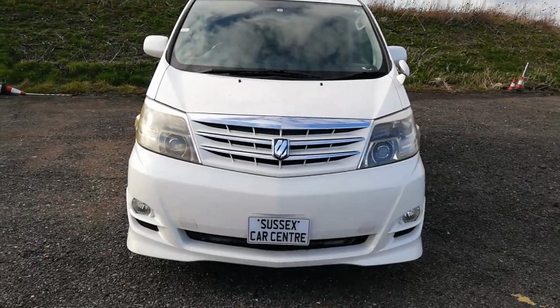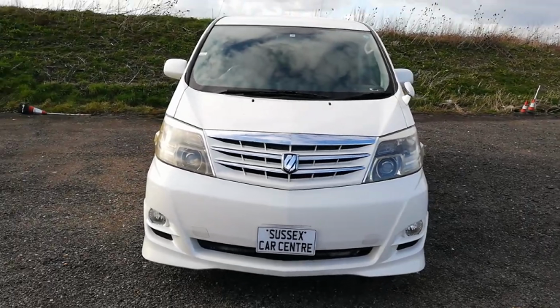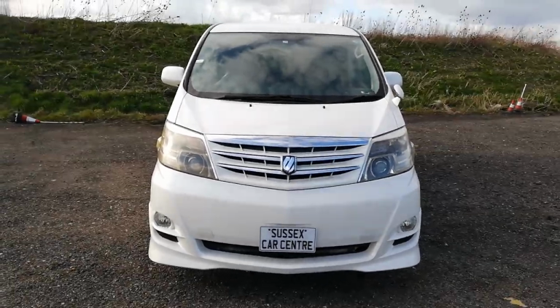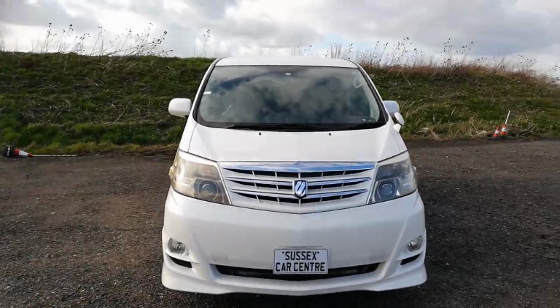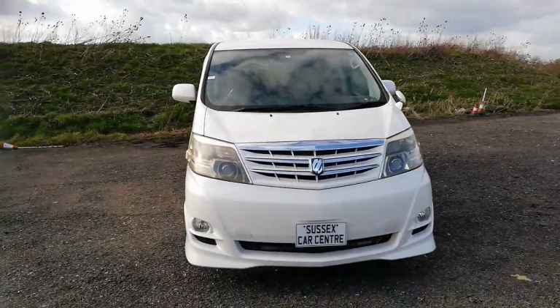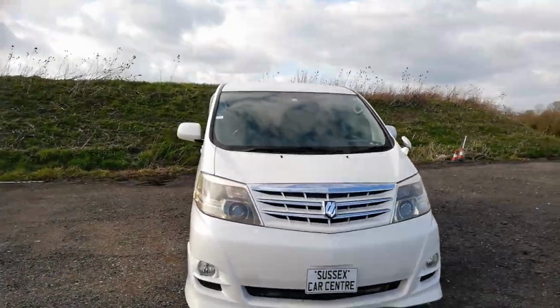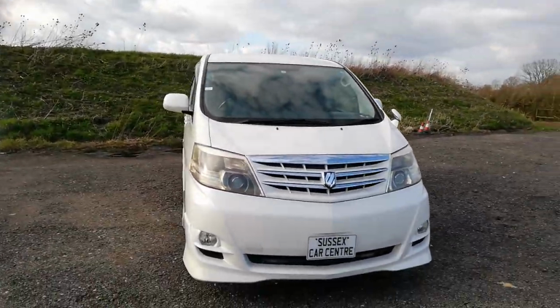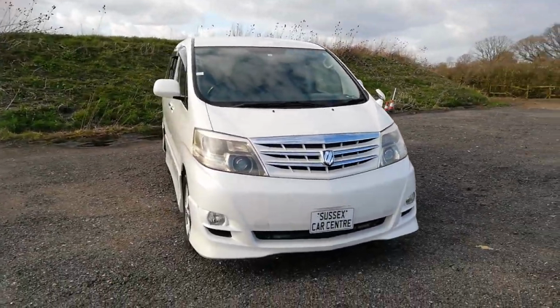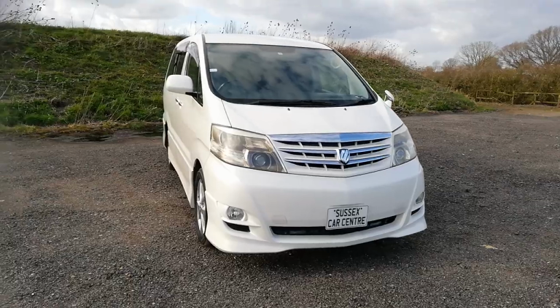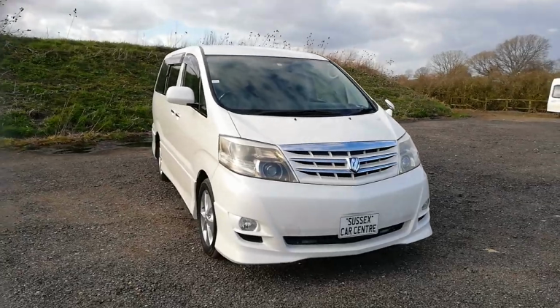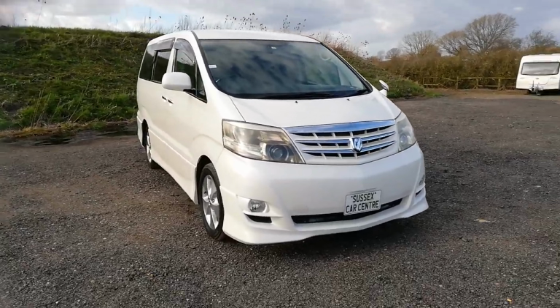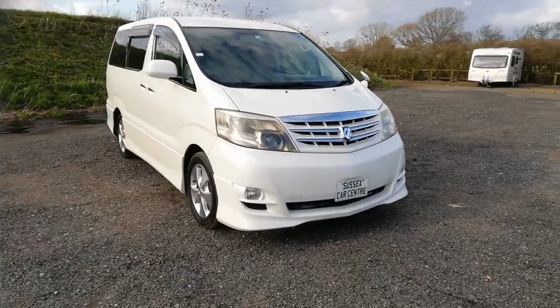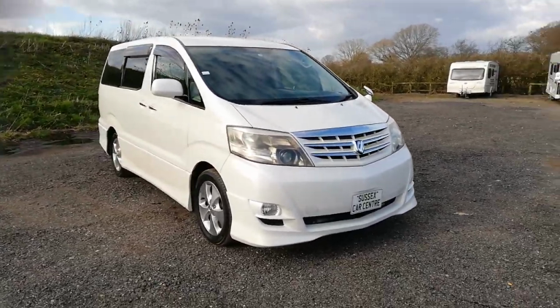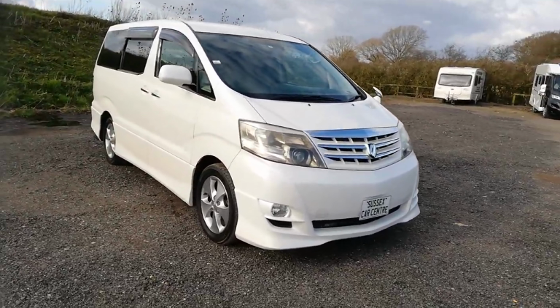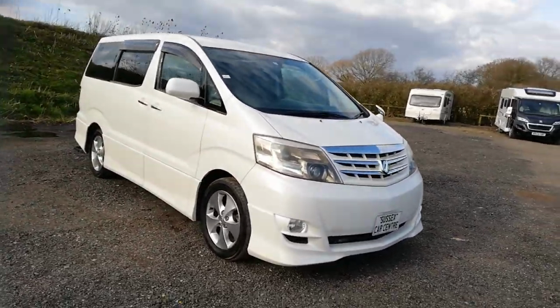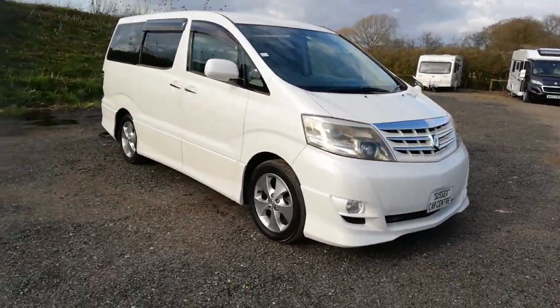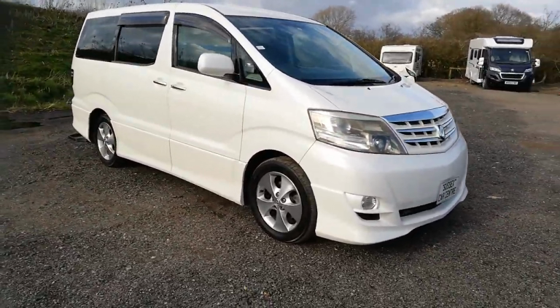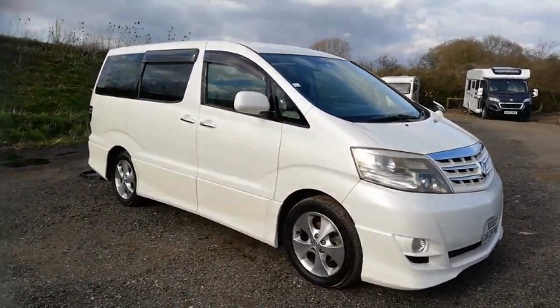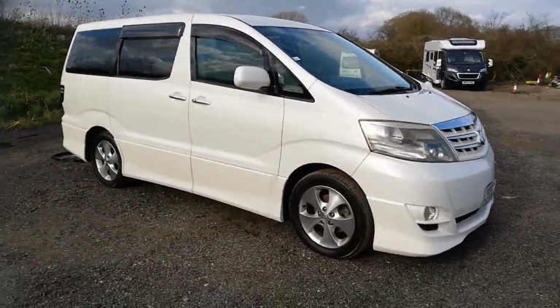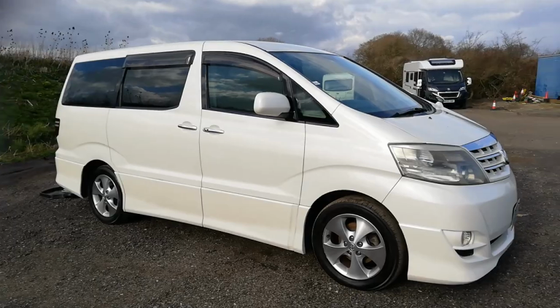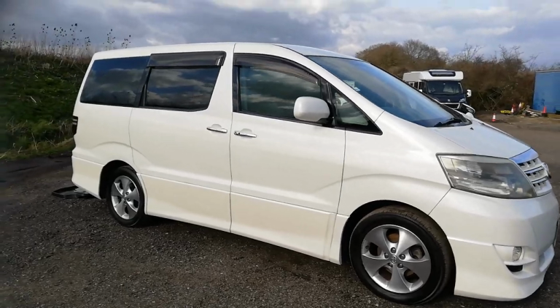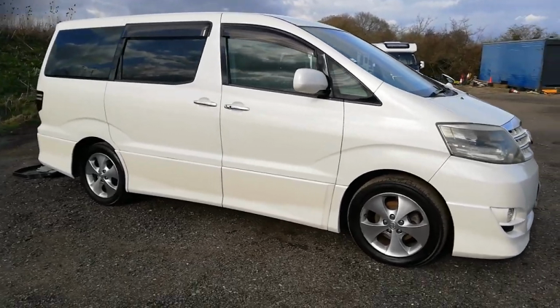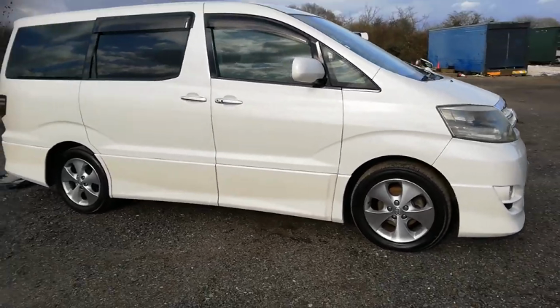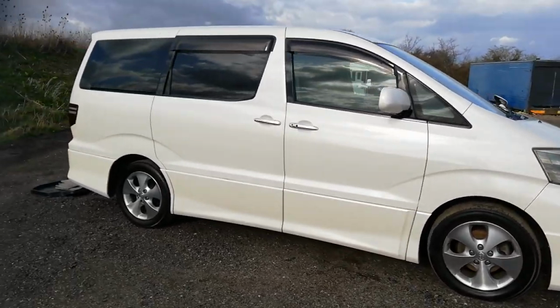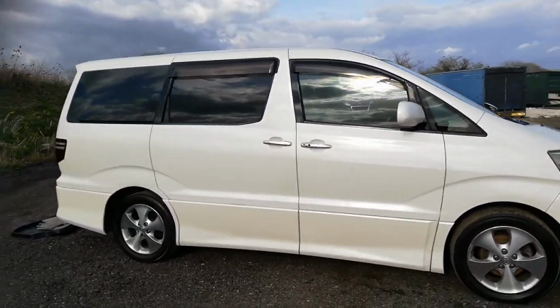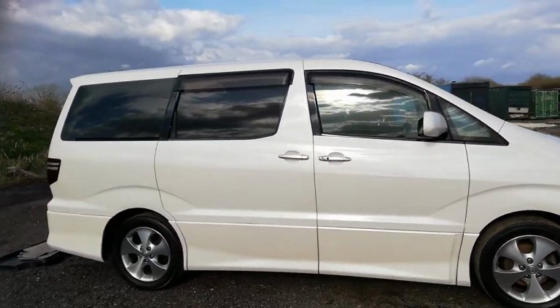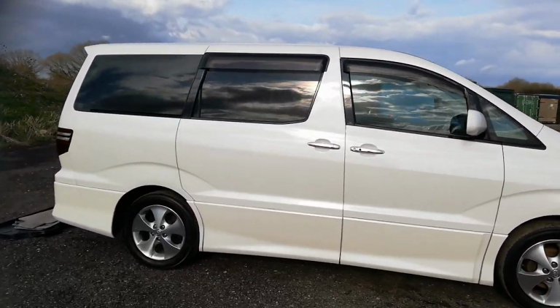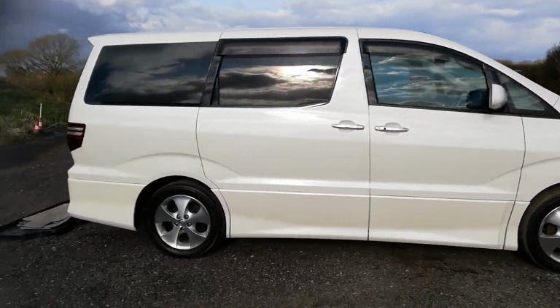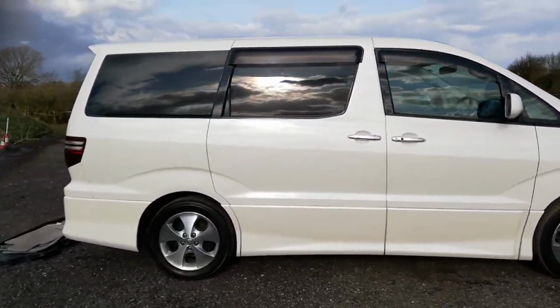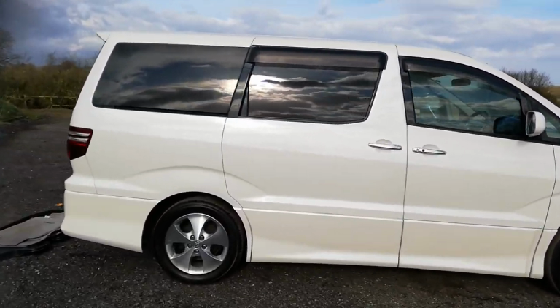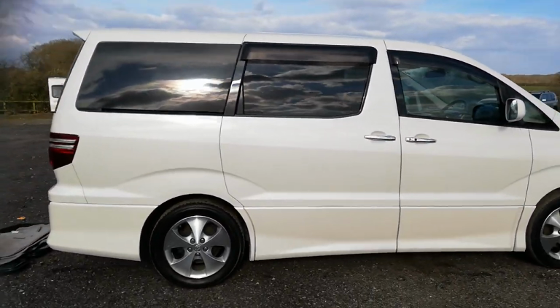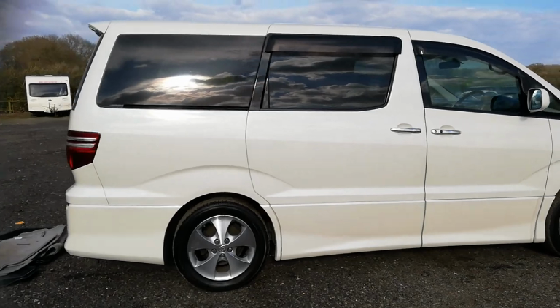Hi guys, here we have a 2005 Toyota Alphard, pearlescent white. I like them in white - not everyone's colour but I think they look really good because, as I said, they're pearlescent.